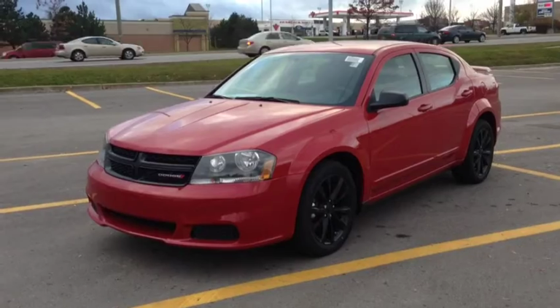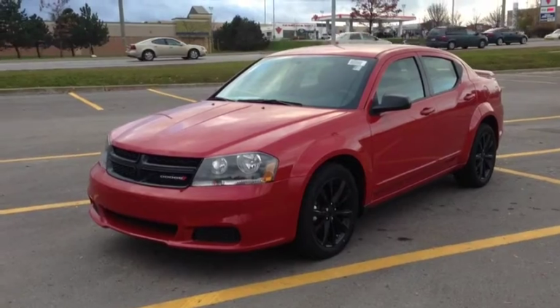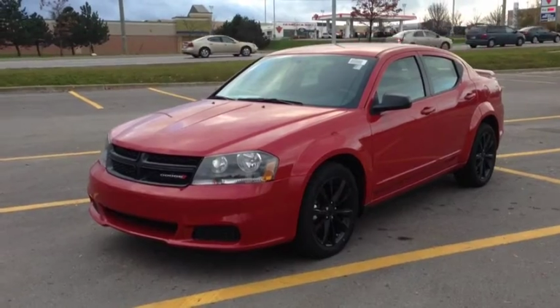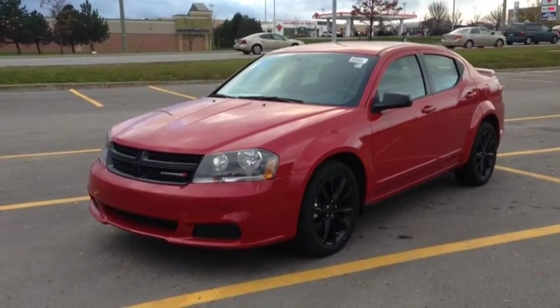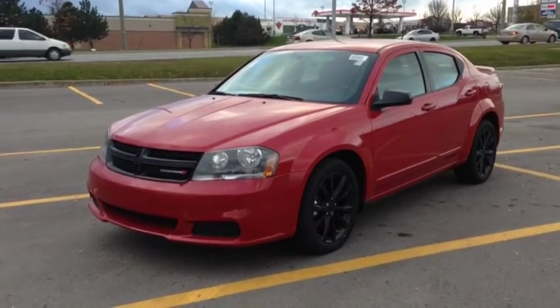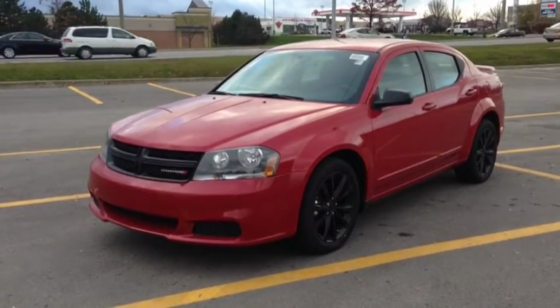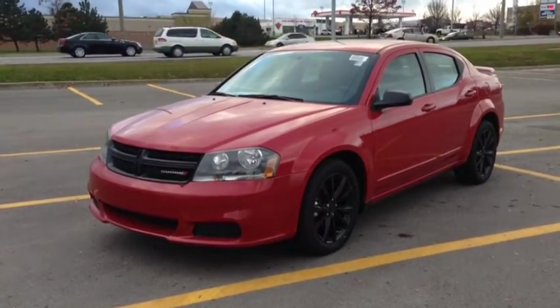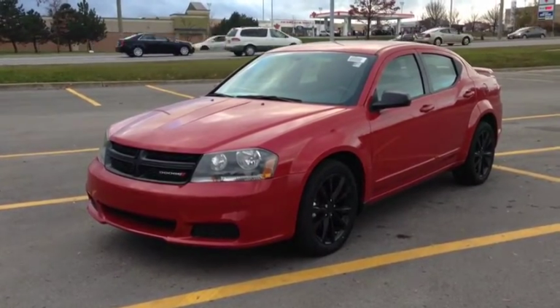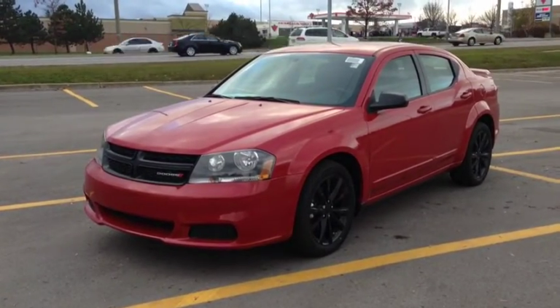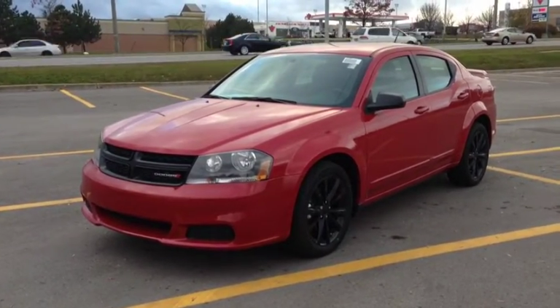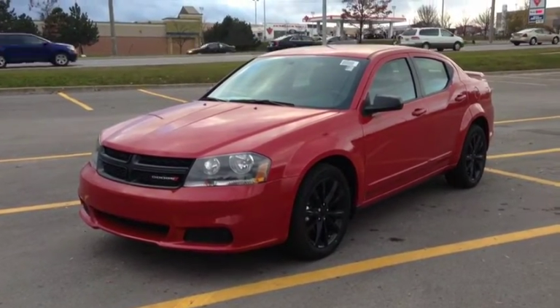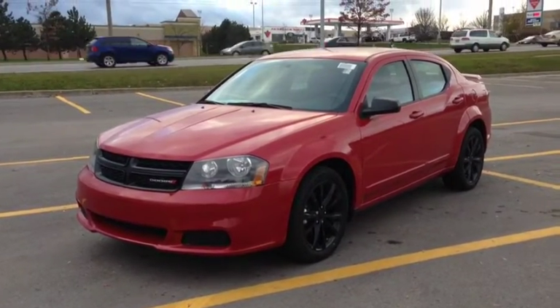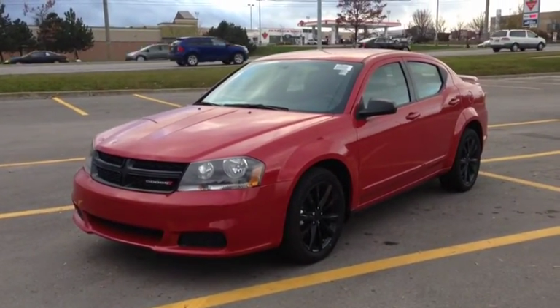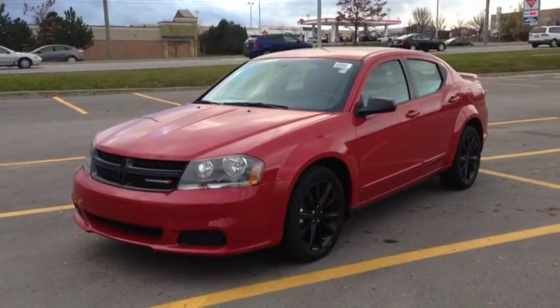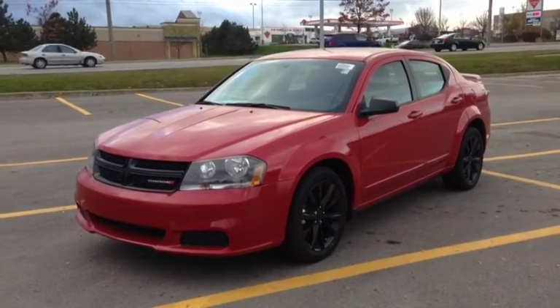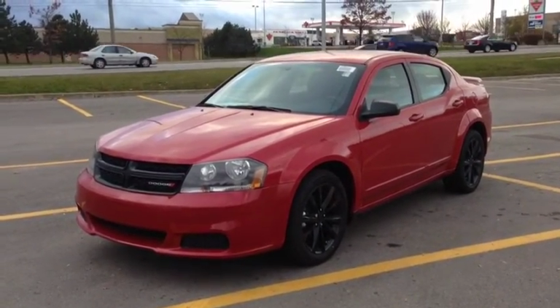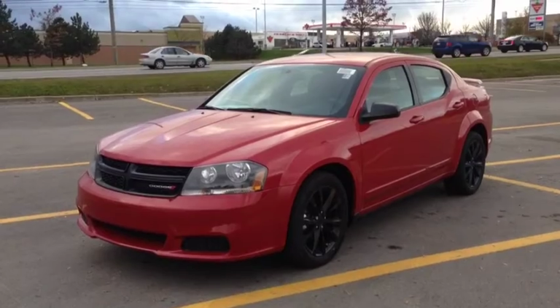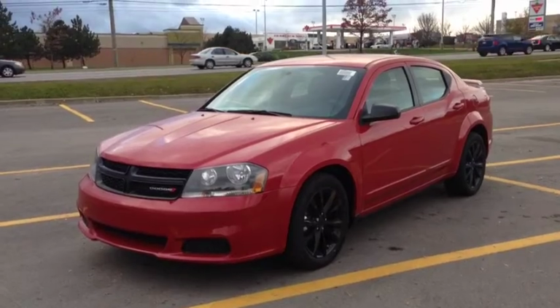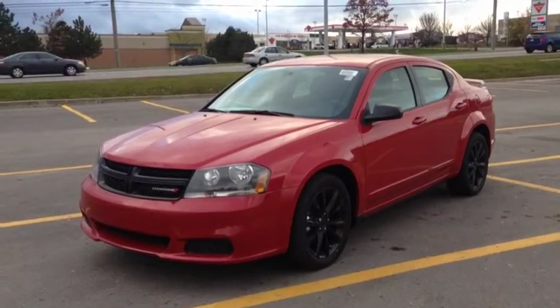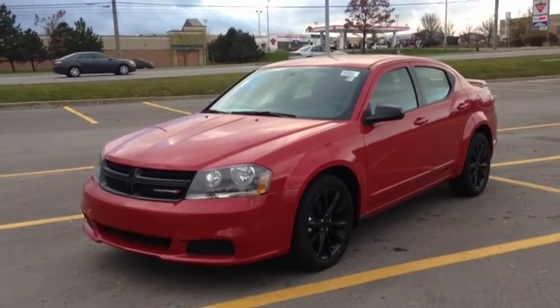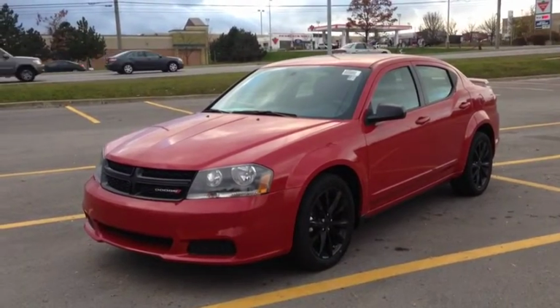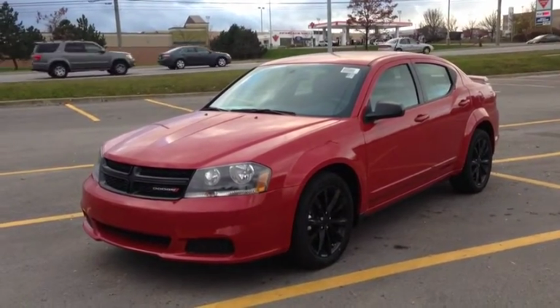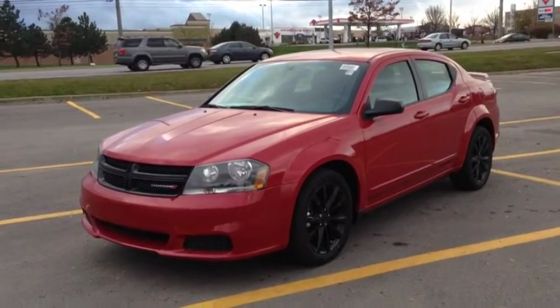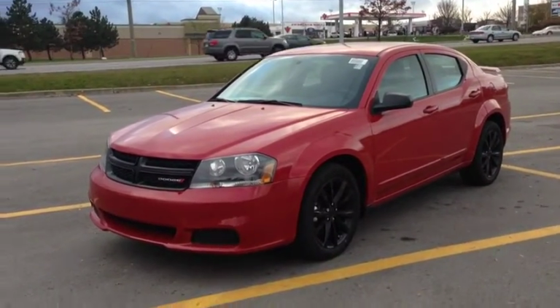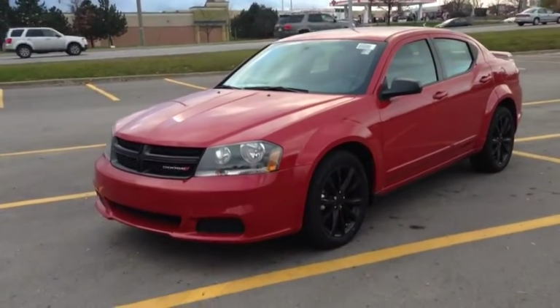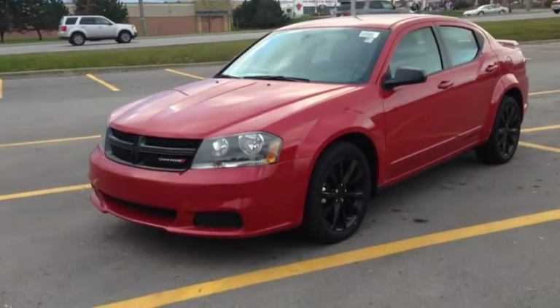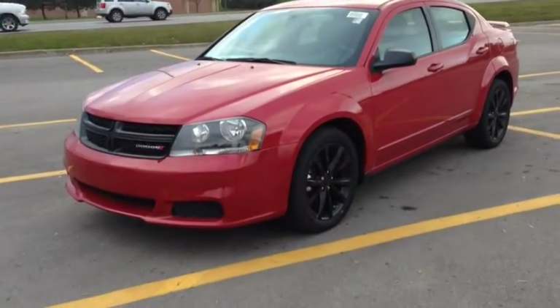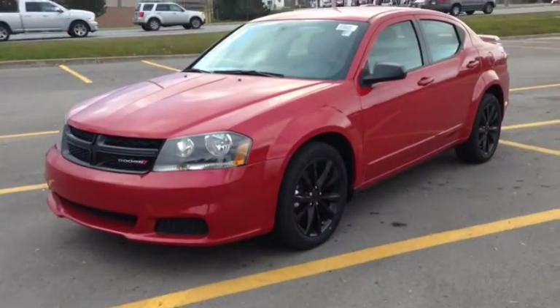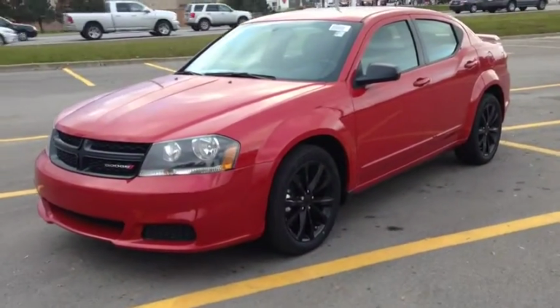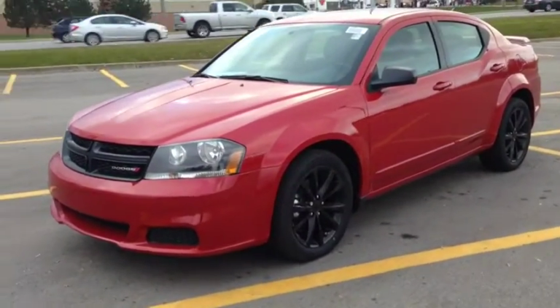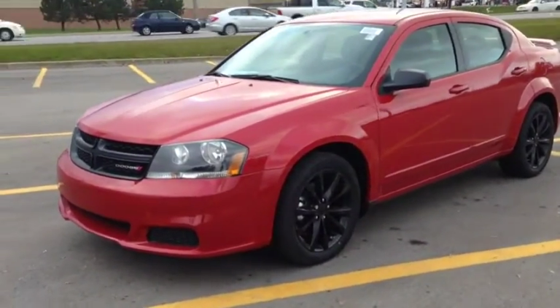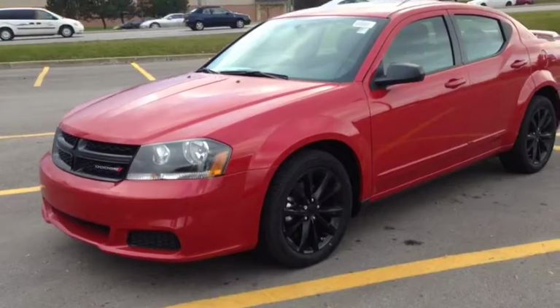Right now we're looking at a brand new 2014 Dodge Avenger Blacktop Edition. As you can see, the Blacktop Edition comes with these beautiful blacked-out headlights and these blacked-out wheels with wheel locks.